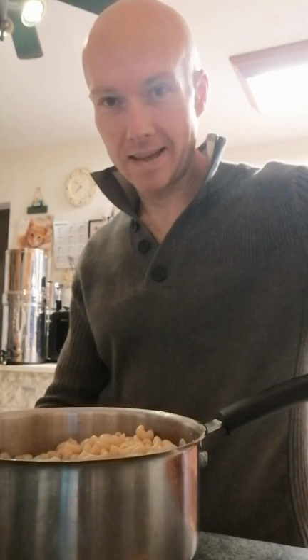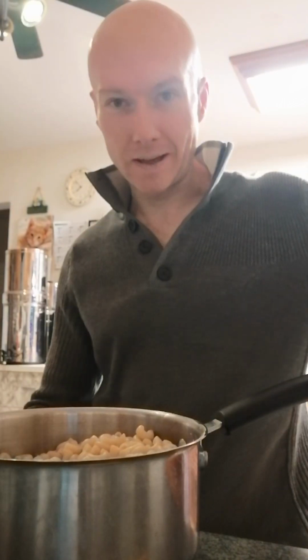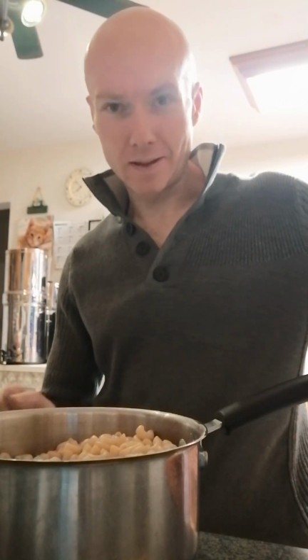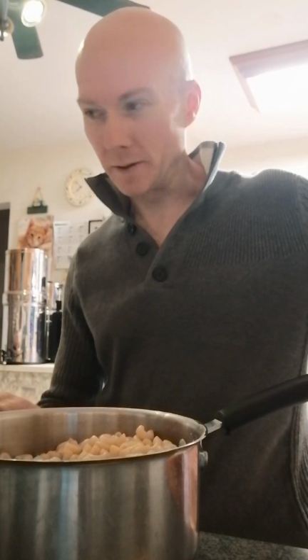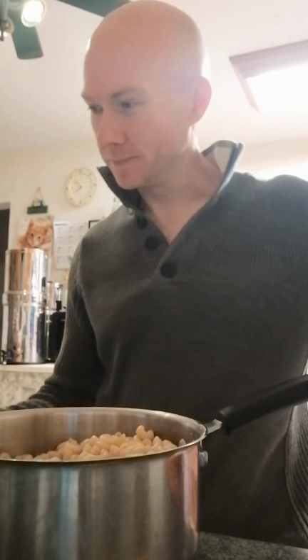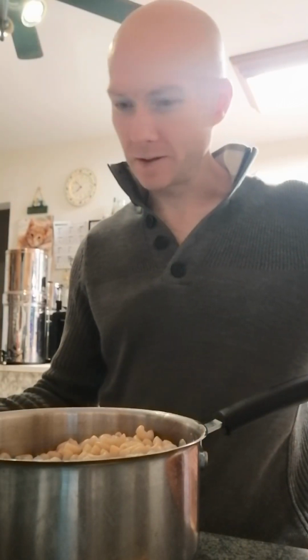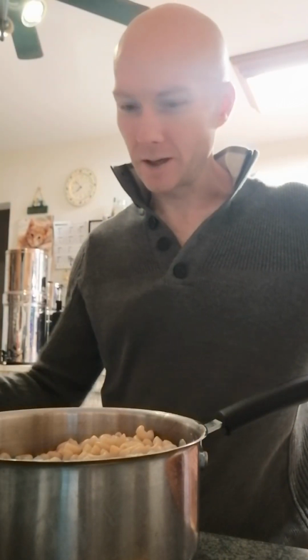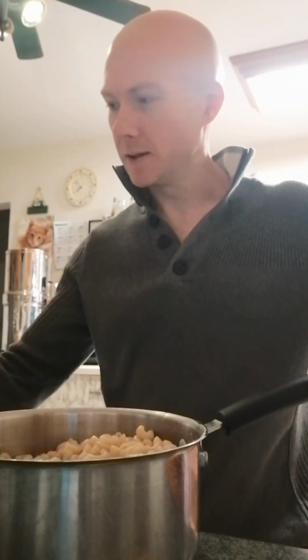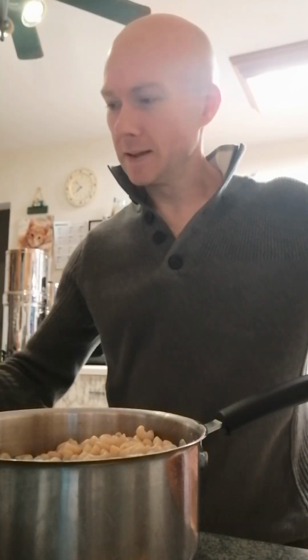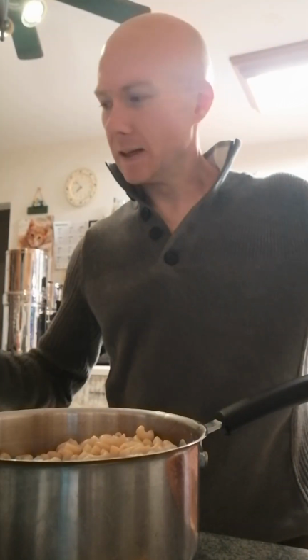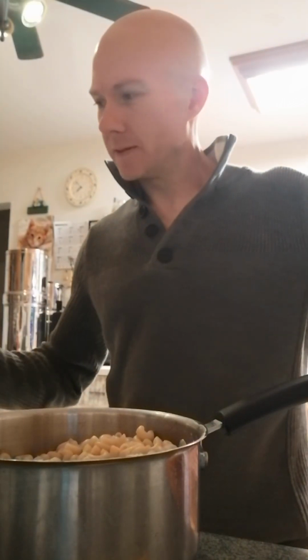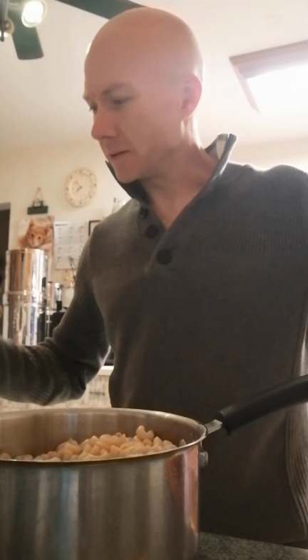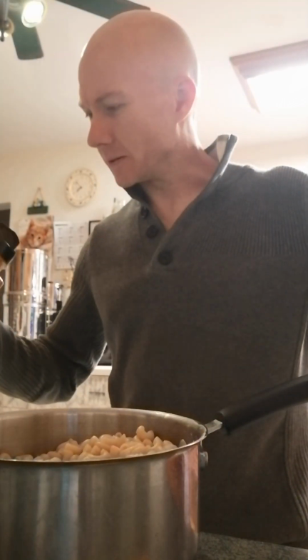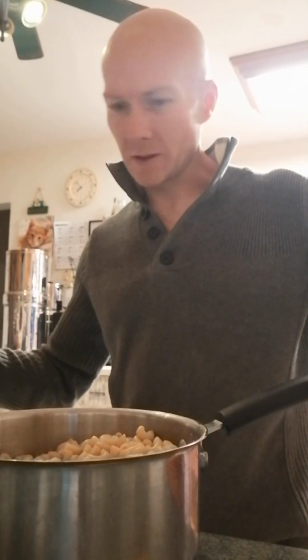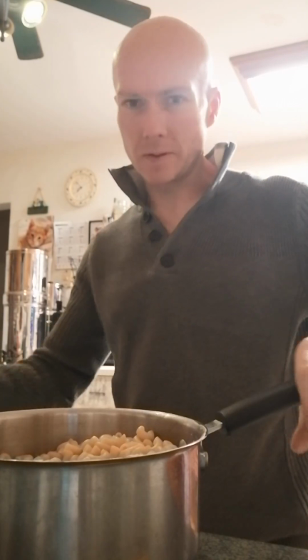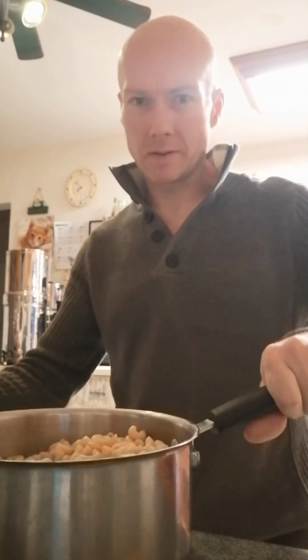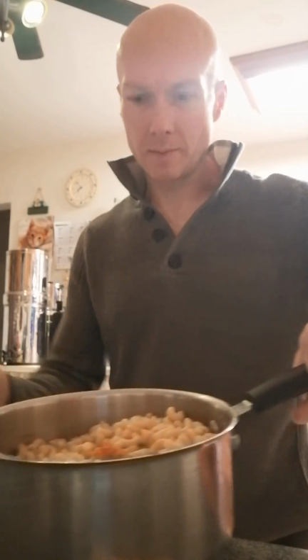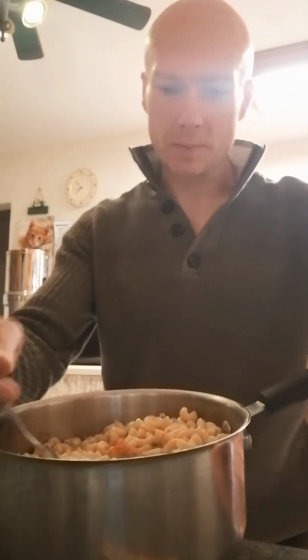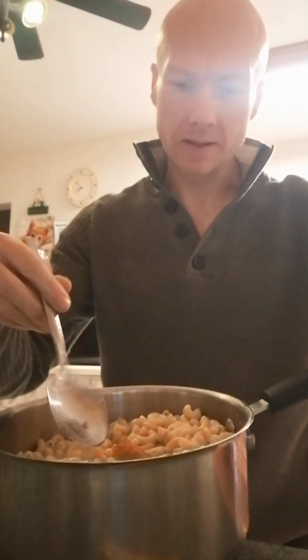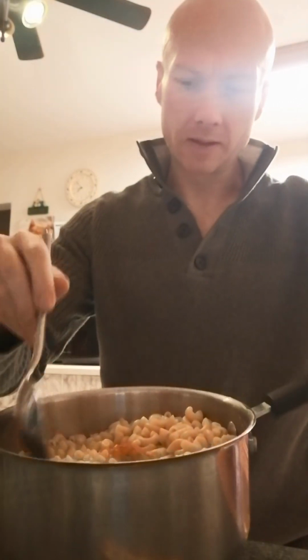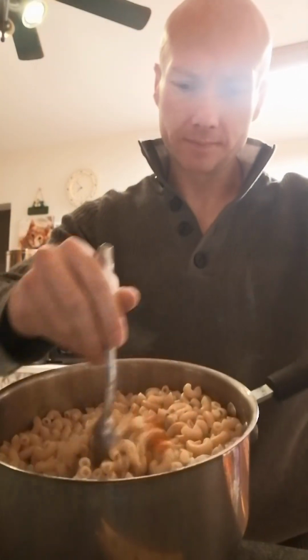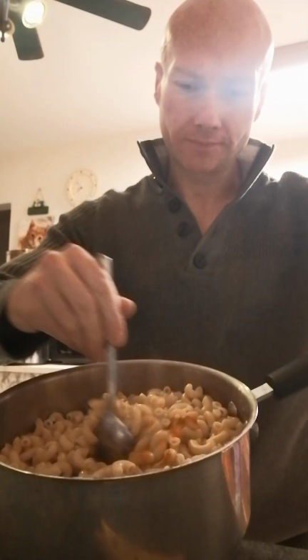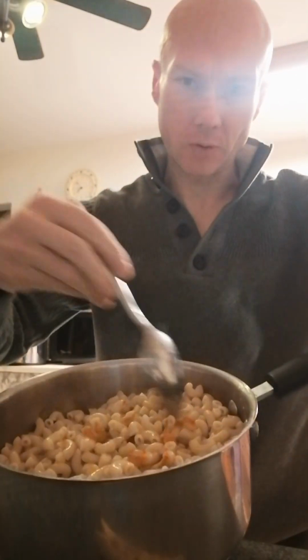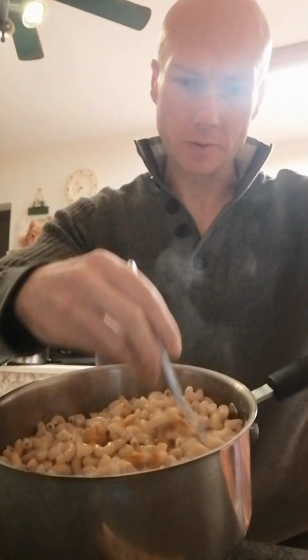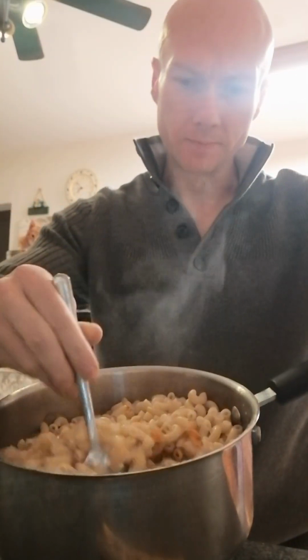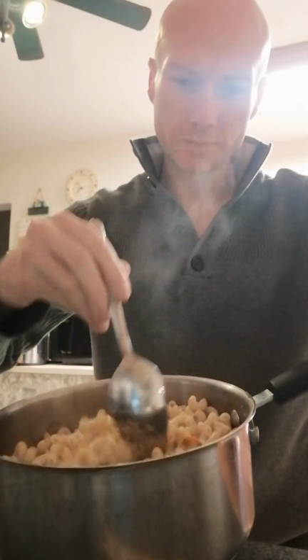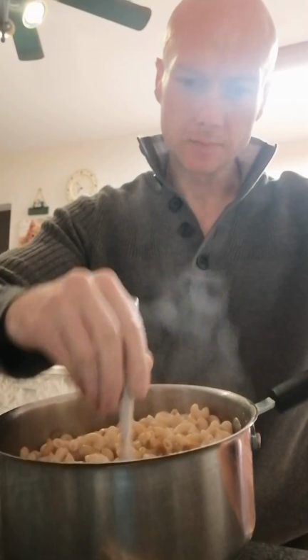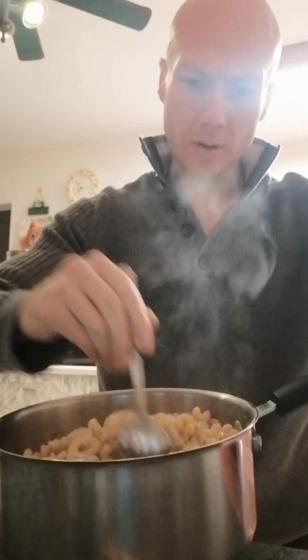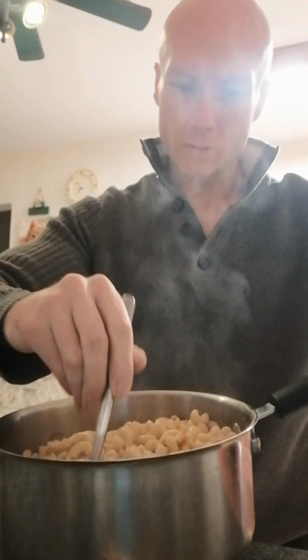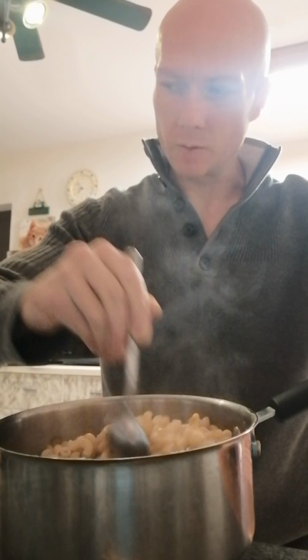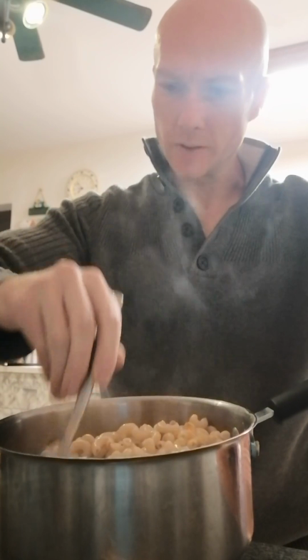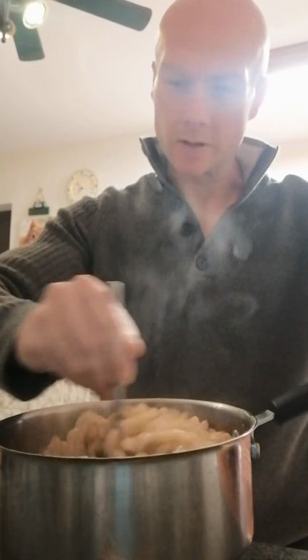Okay, there we go. Not too shabby. Figured you guys can watch me do this. So I made basic noodles and coconut oil upstairs.